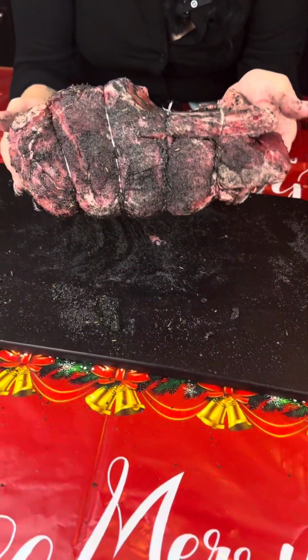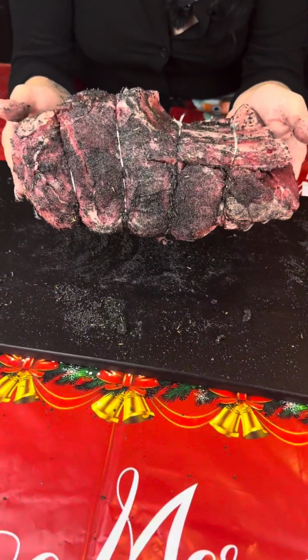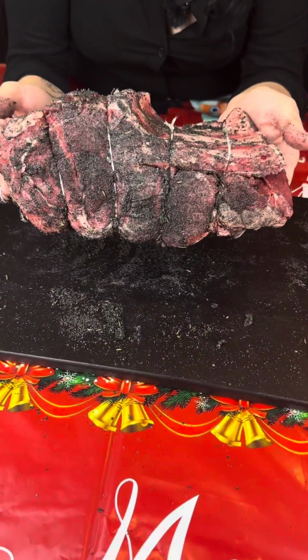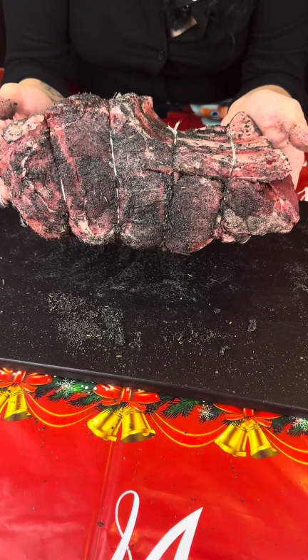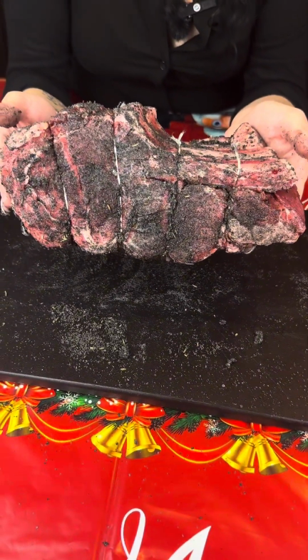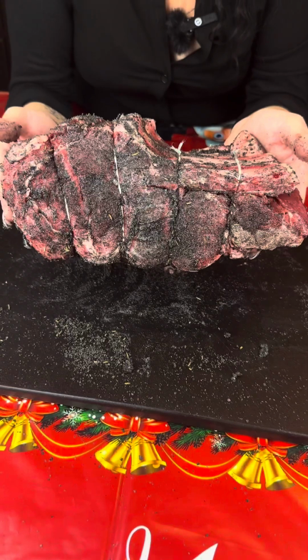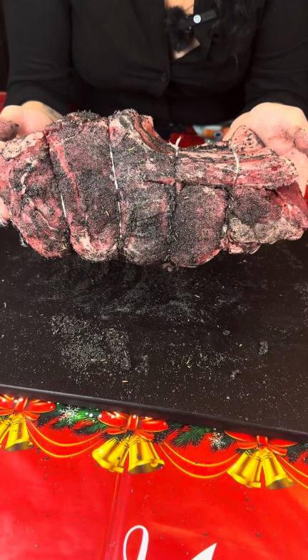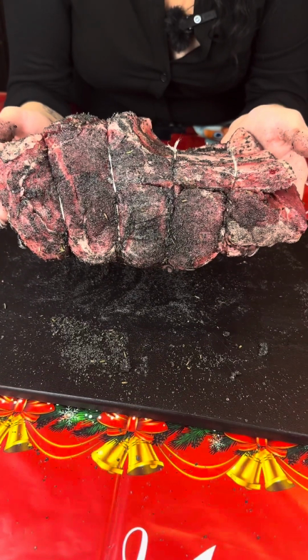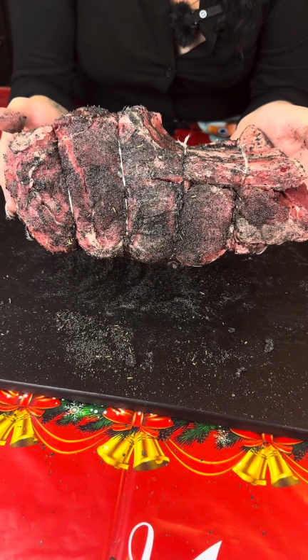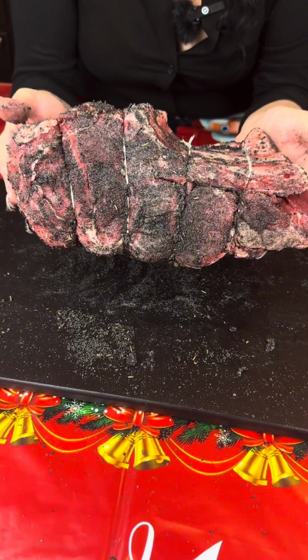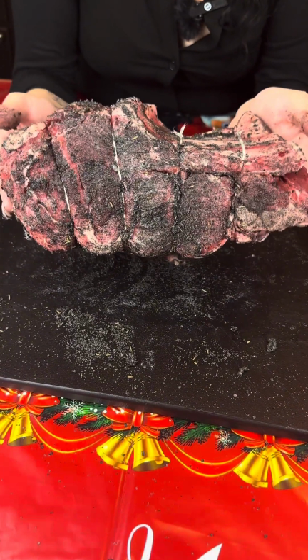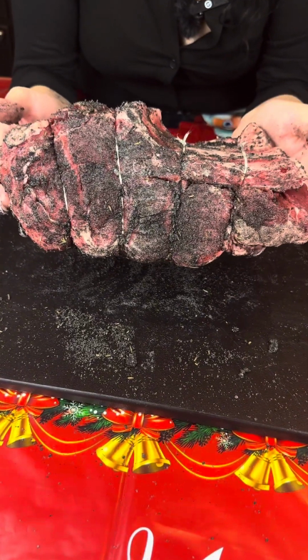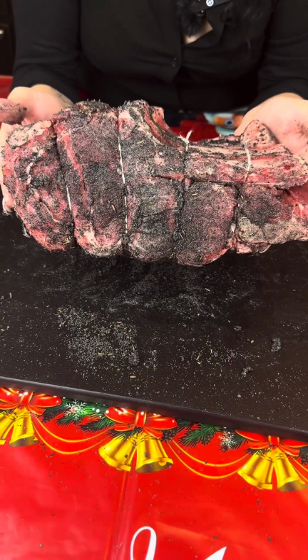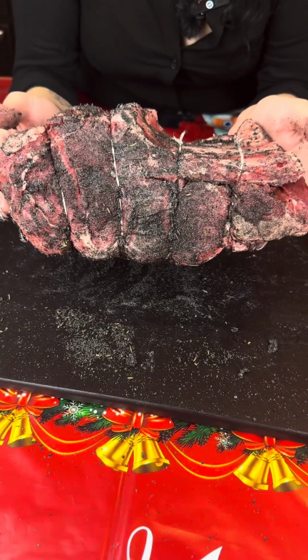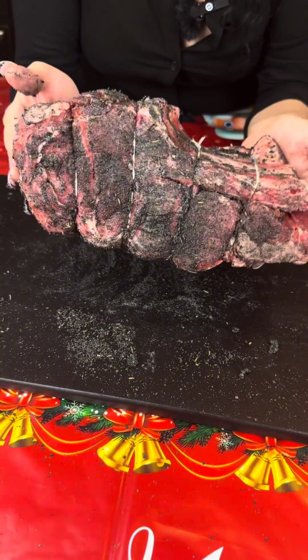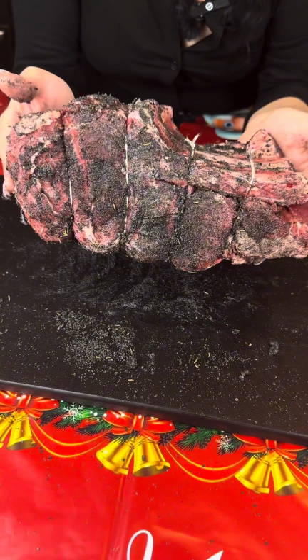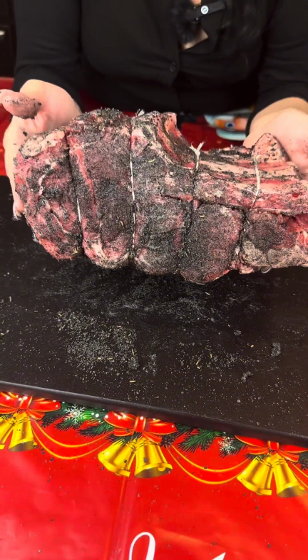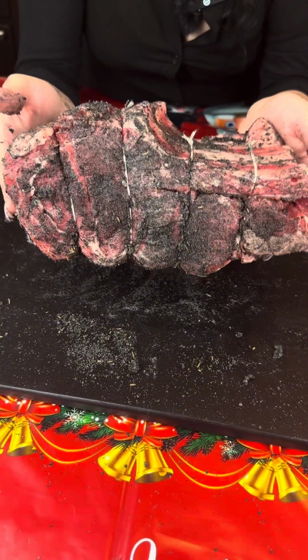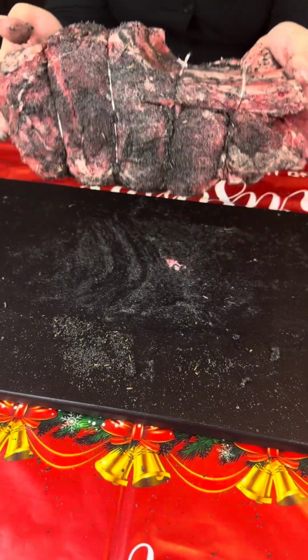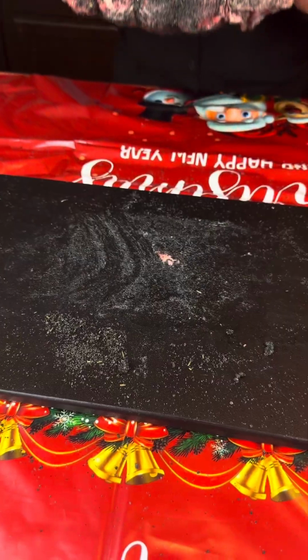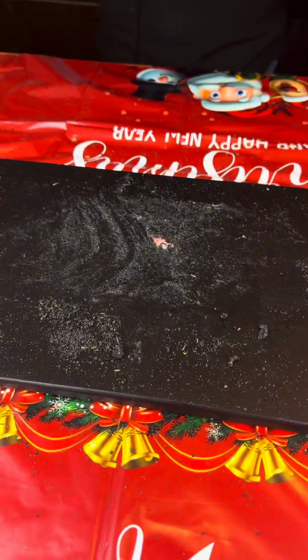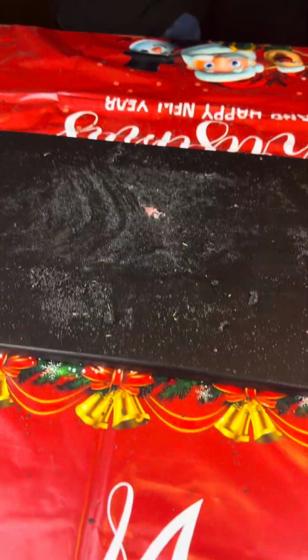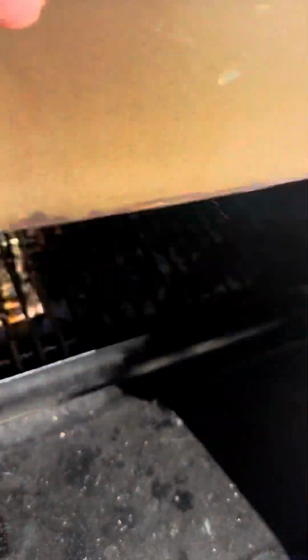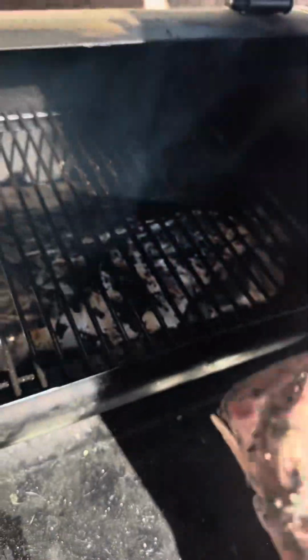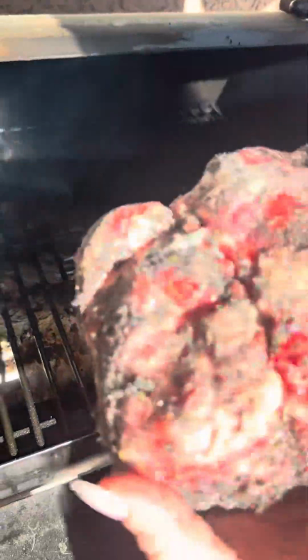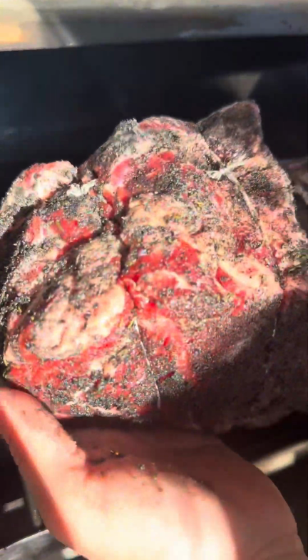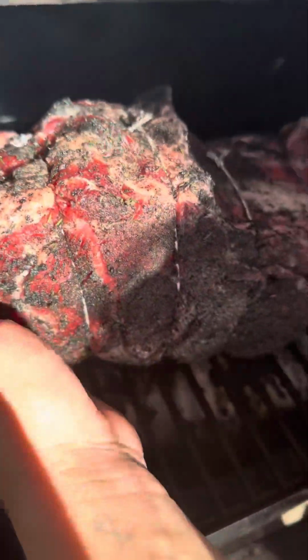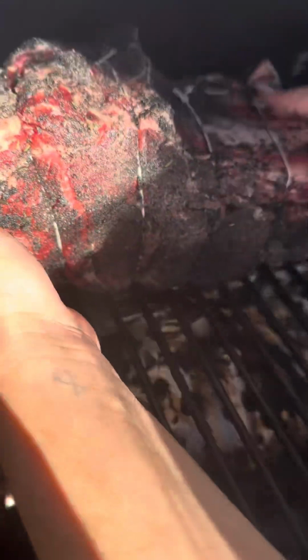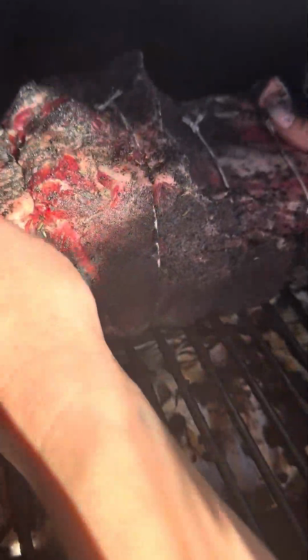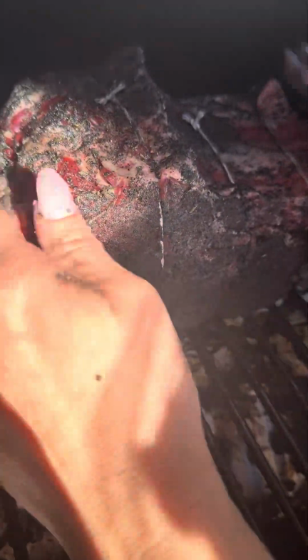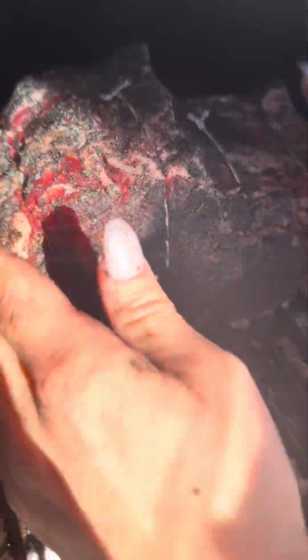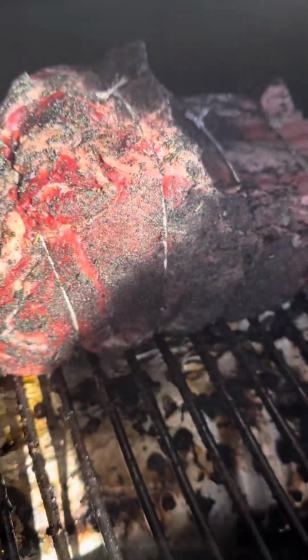This is ready to go on the smoker. We're gonna smoke it until it reaches an internal temperature of about 120 to 125 degrees. Go ahead and place this on your smoker rib side up.